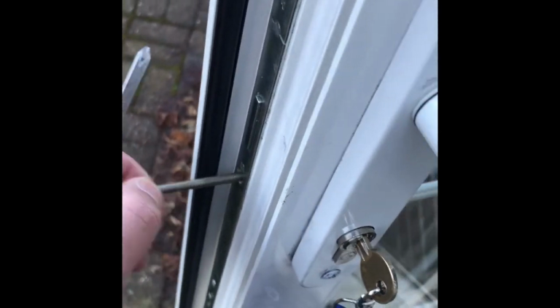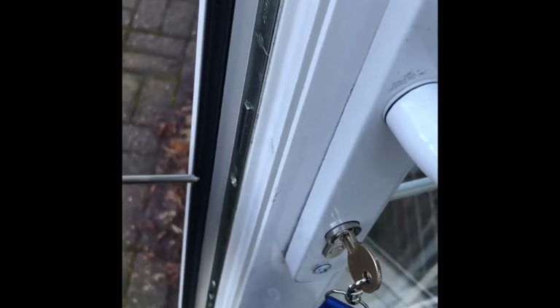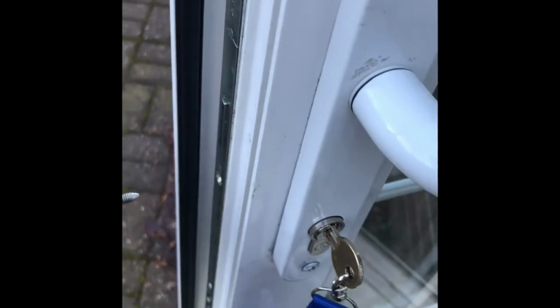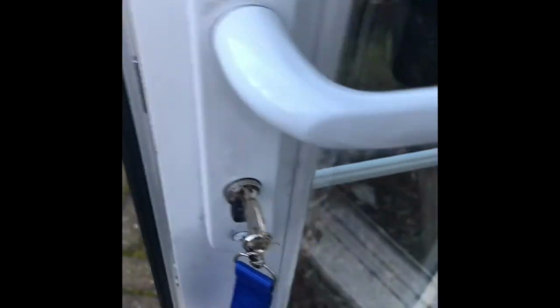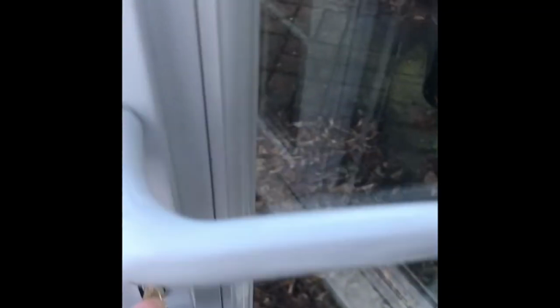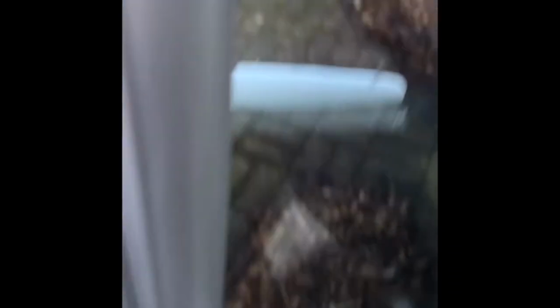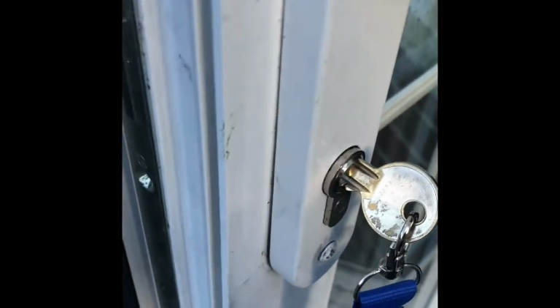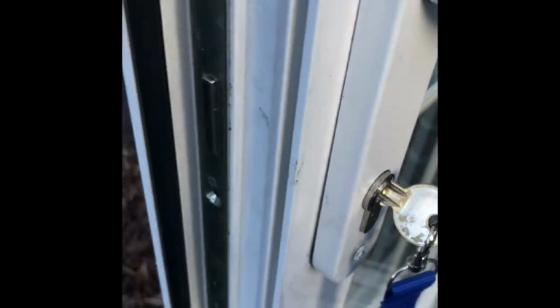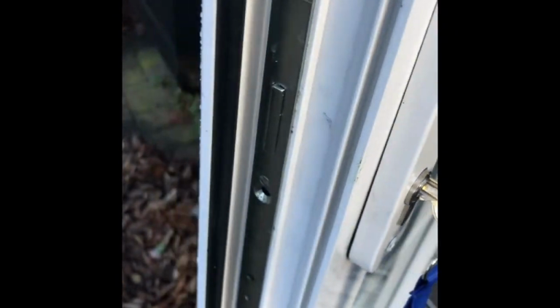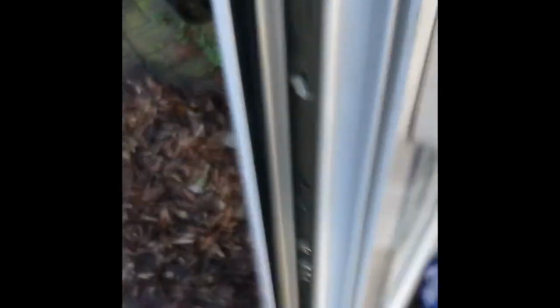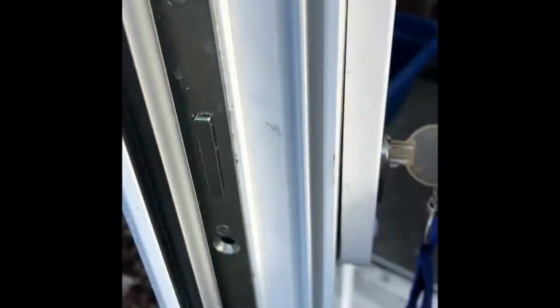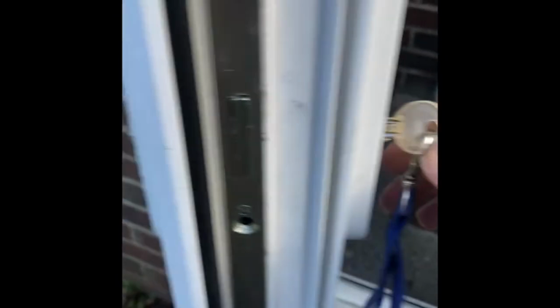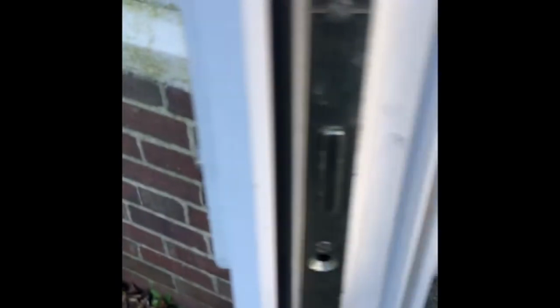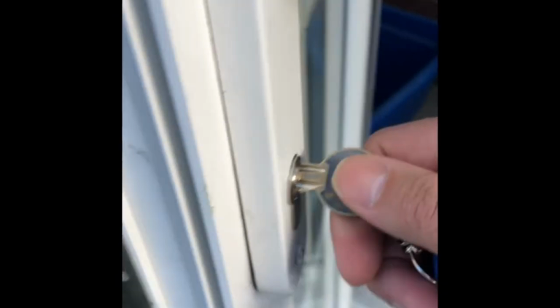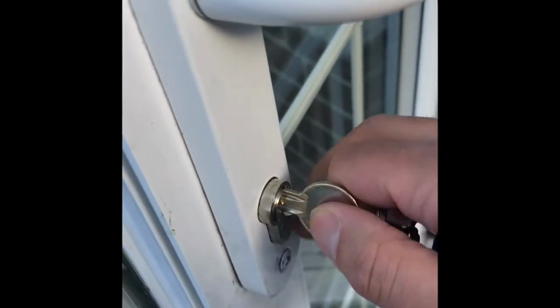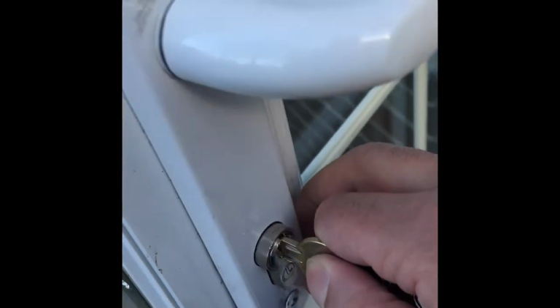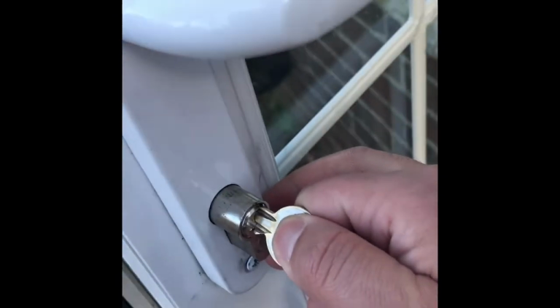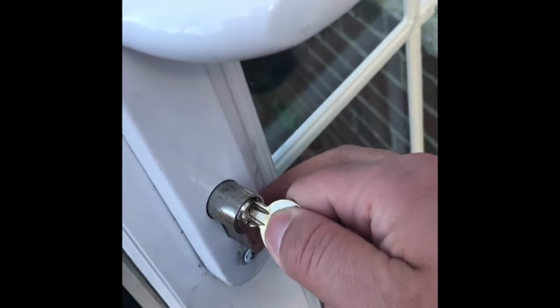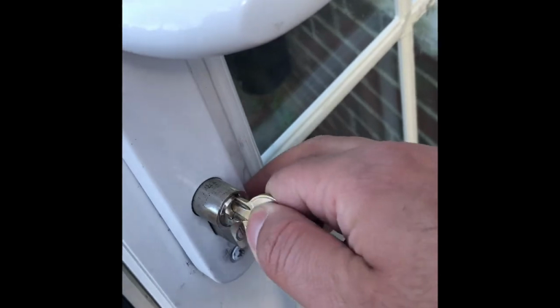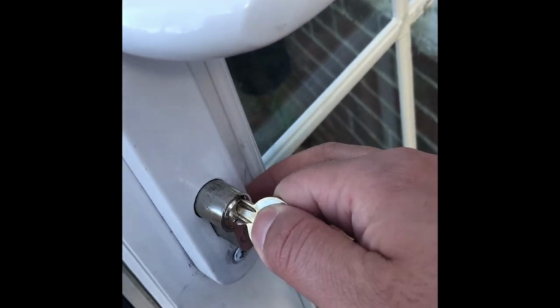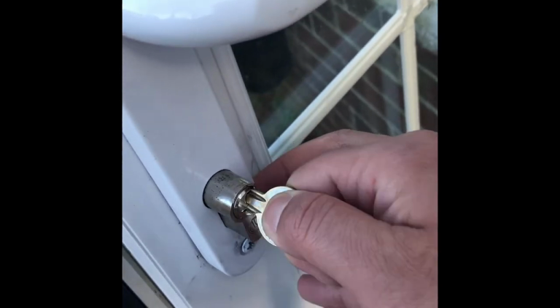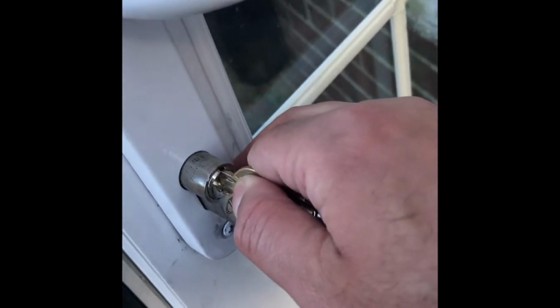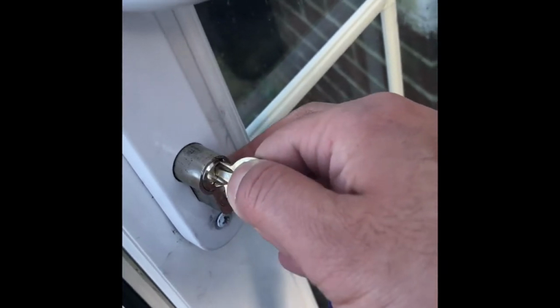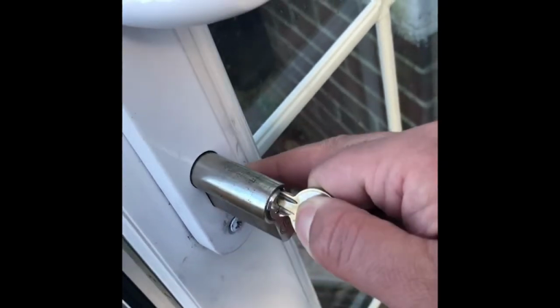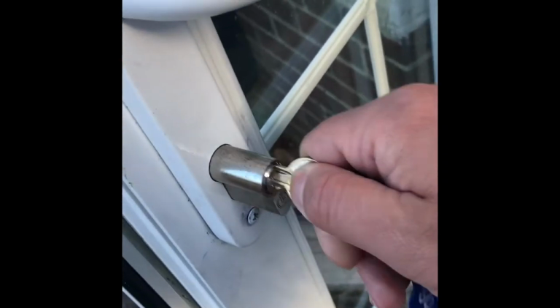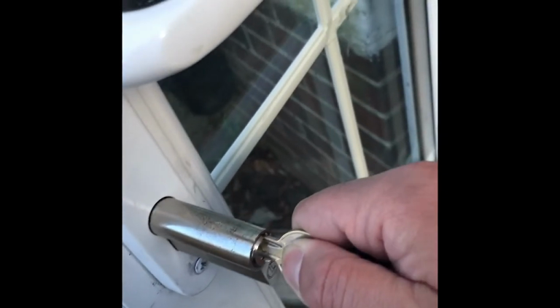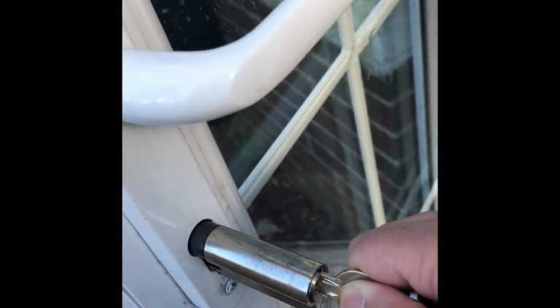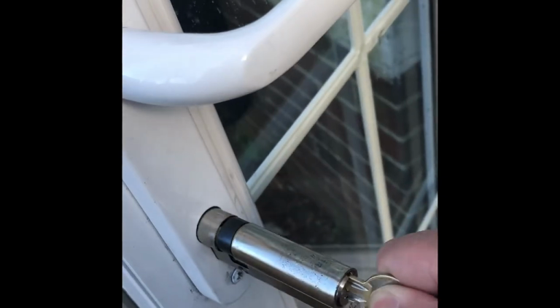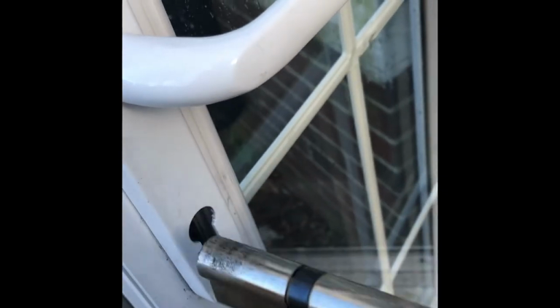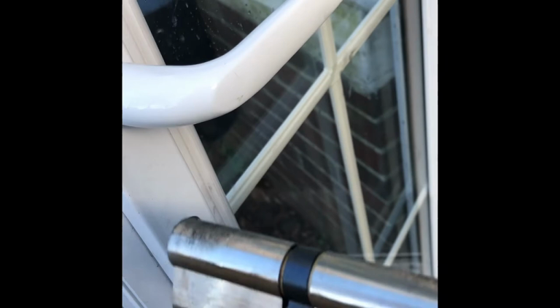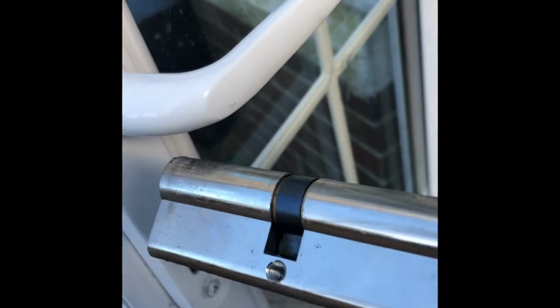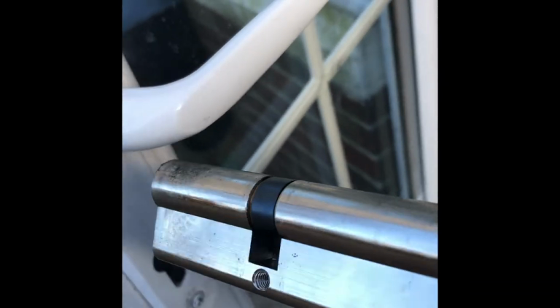Once the screw is out, when you go to pull the cylinder out, that little black thing inside is sticking up. For this I had to turn it about 45 degrees, but either way you can just move it around until that thing is straight.